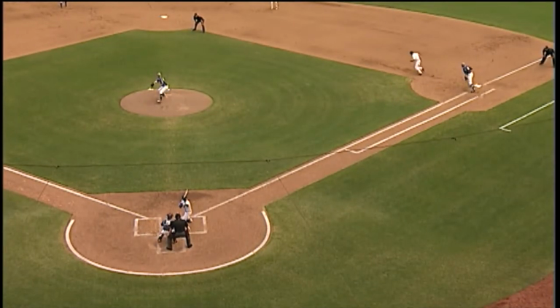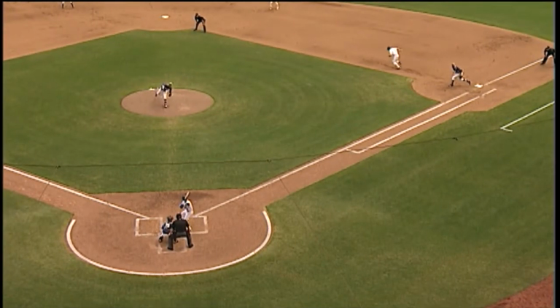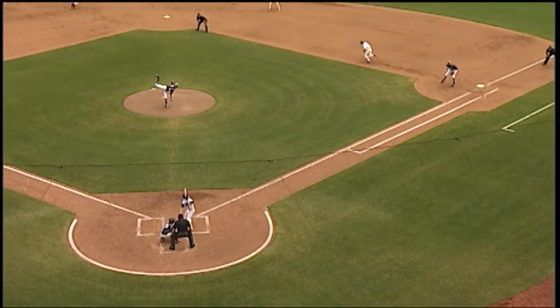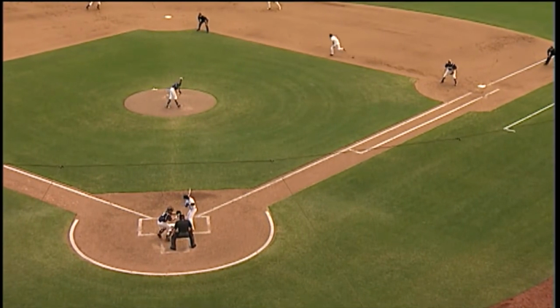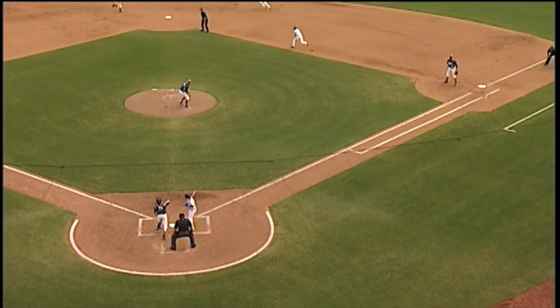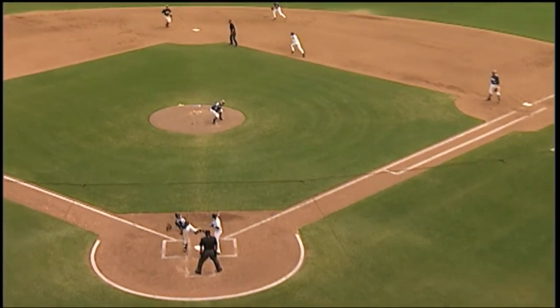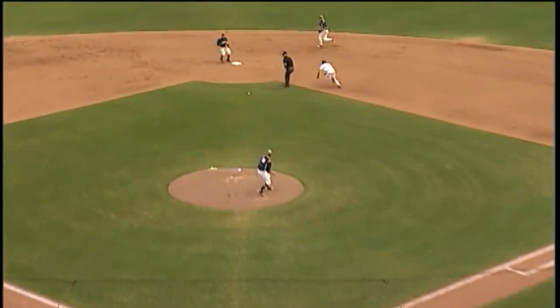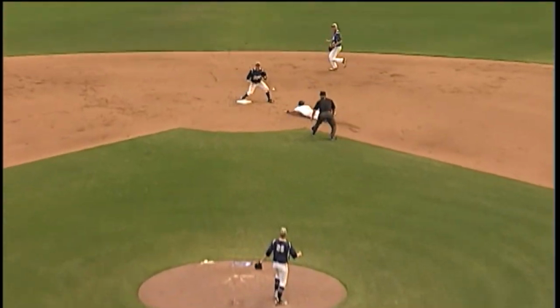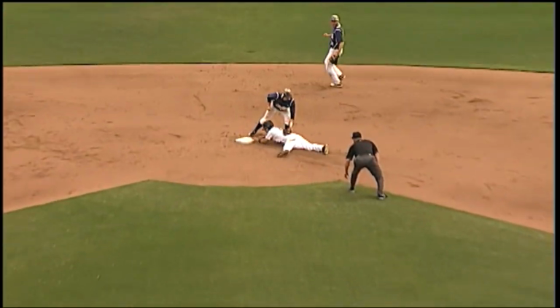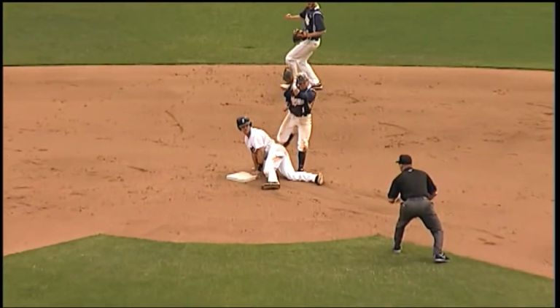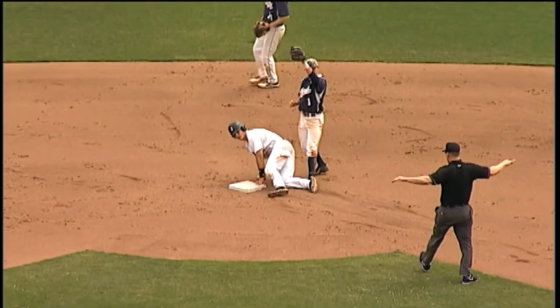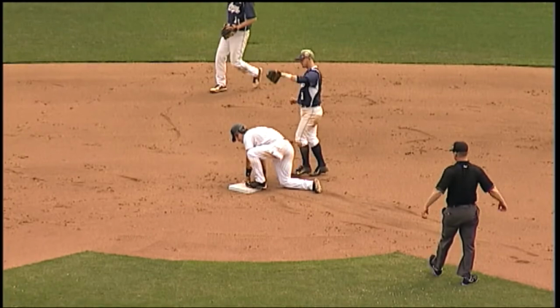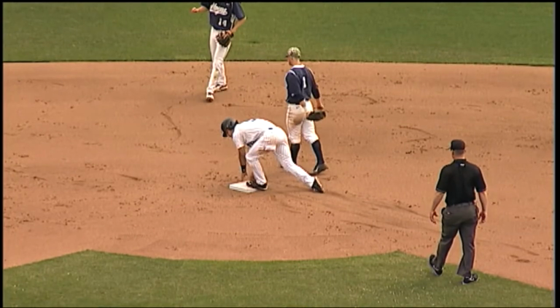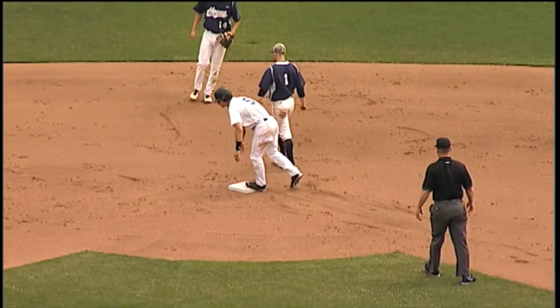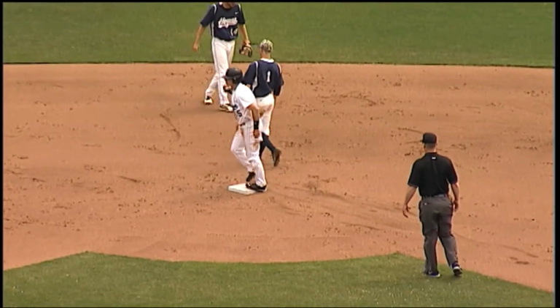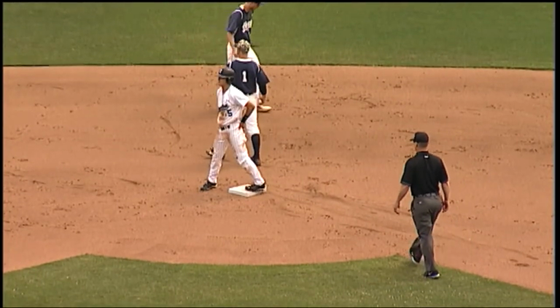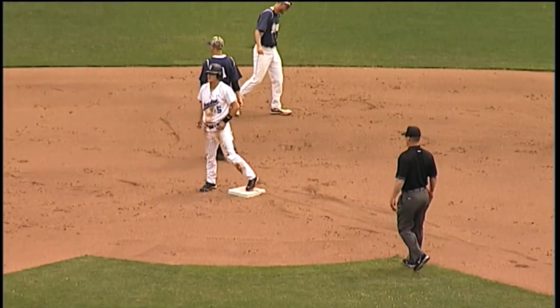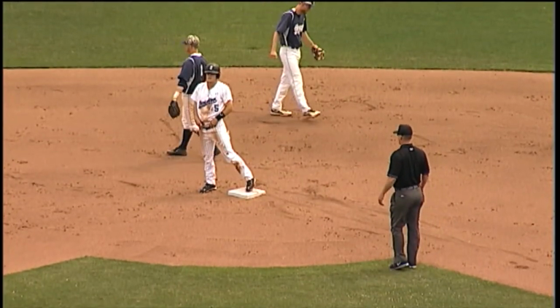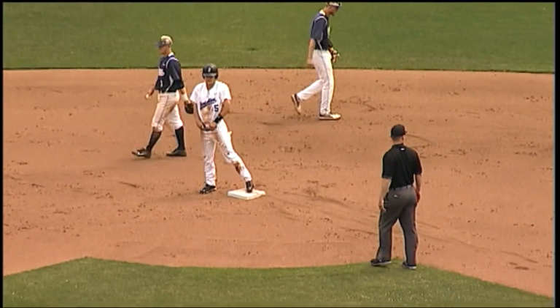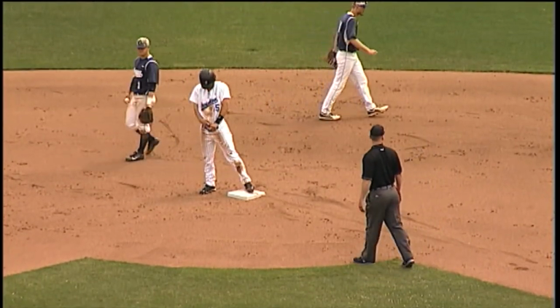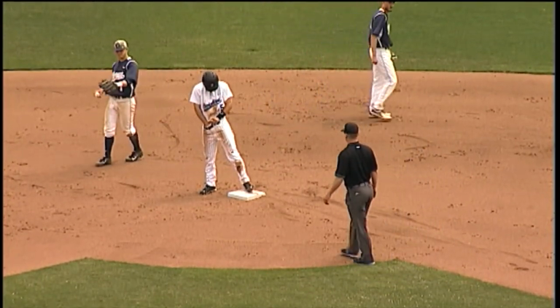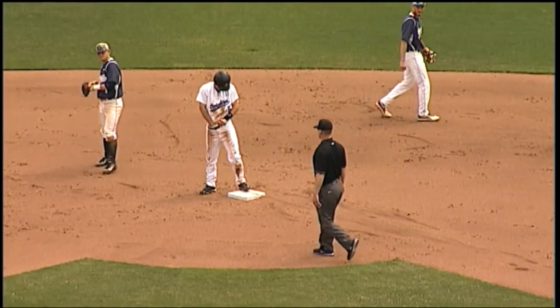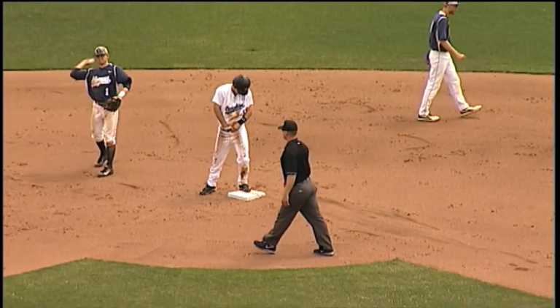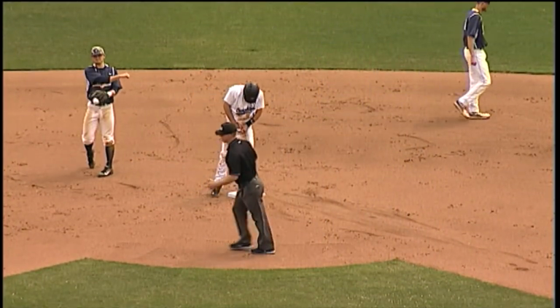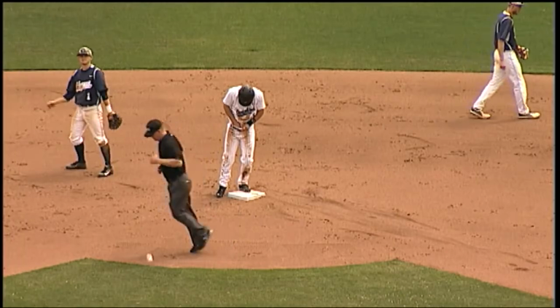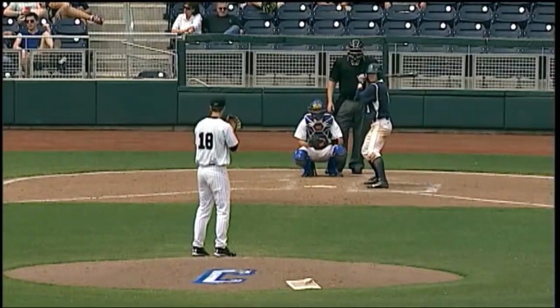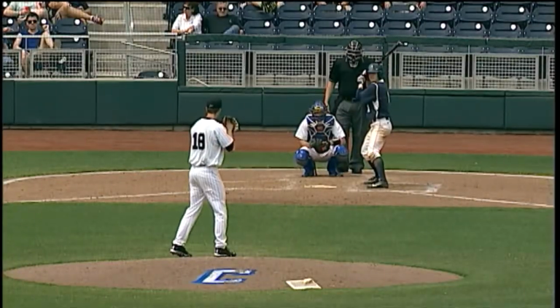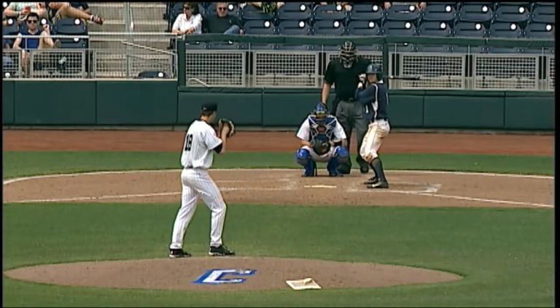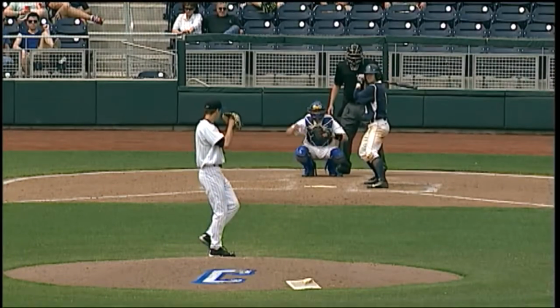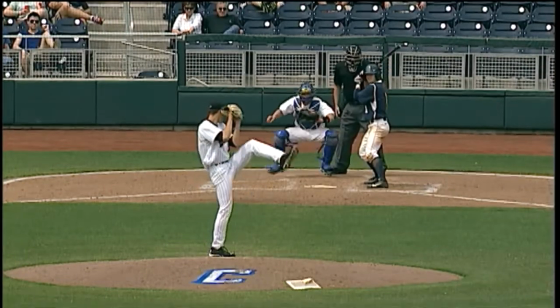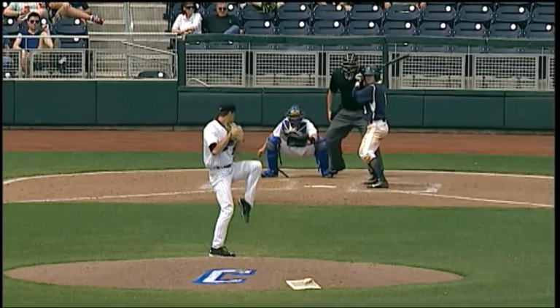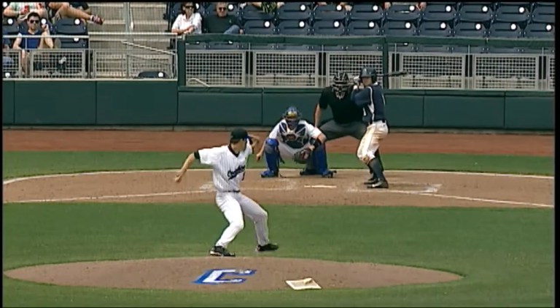1-0 and the runner goes, the throw down to second to get McEwen is not in time. A stolen base for Brad McEwen, his seventh stolen base of the year. Instead of a green jacket, they give him a velvet smoker's jacket.